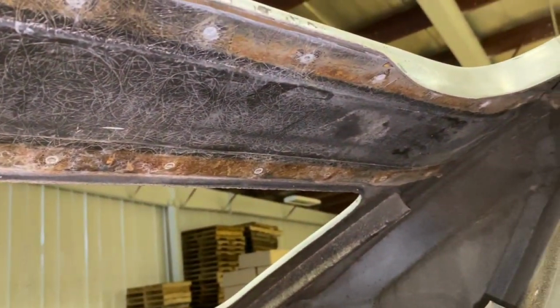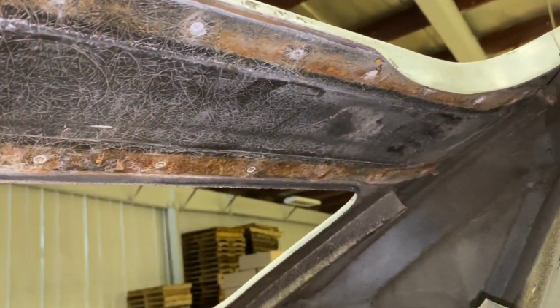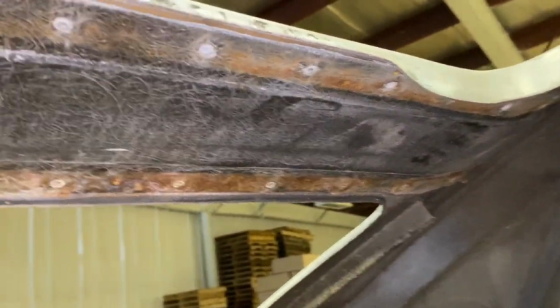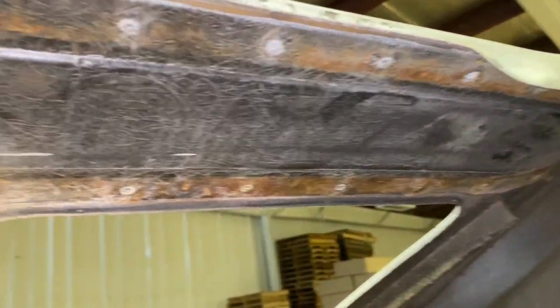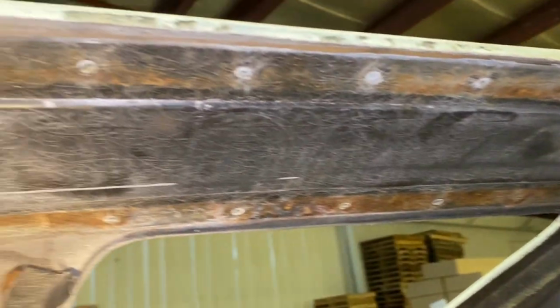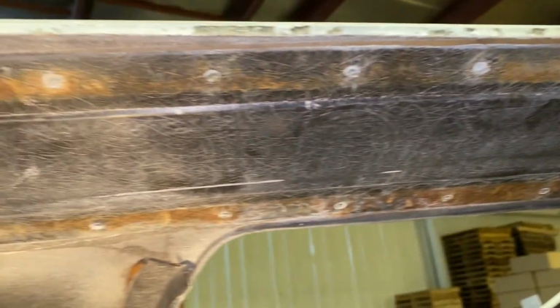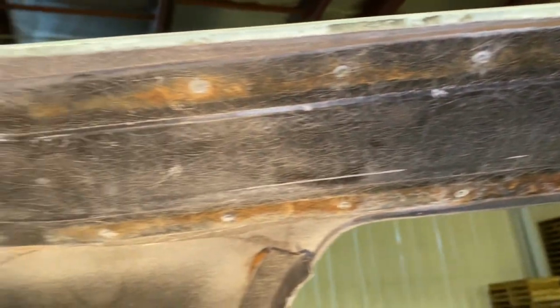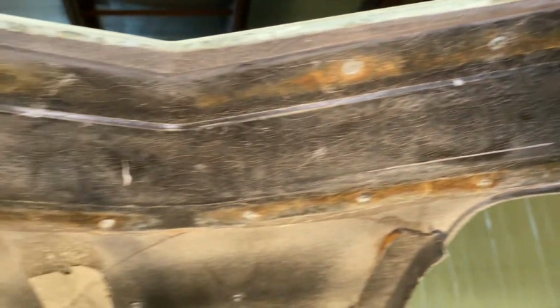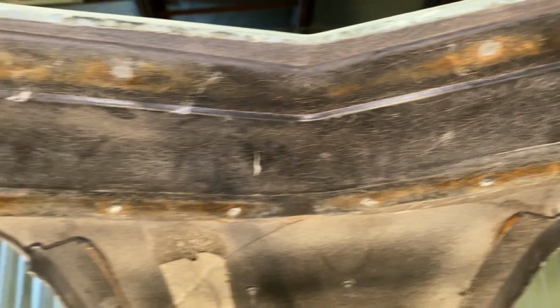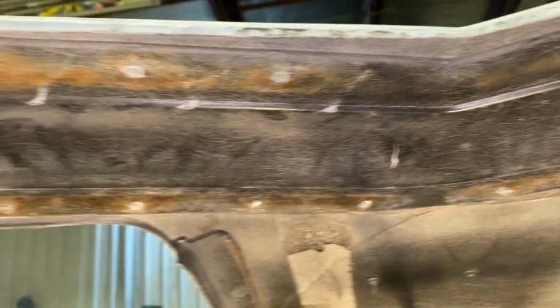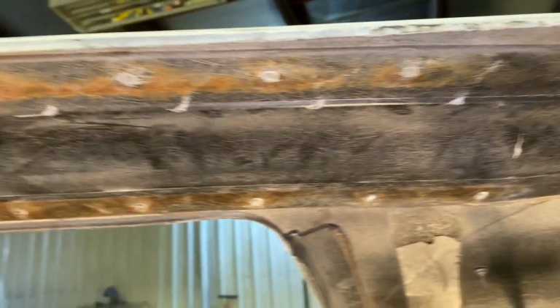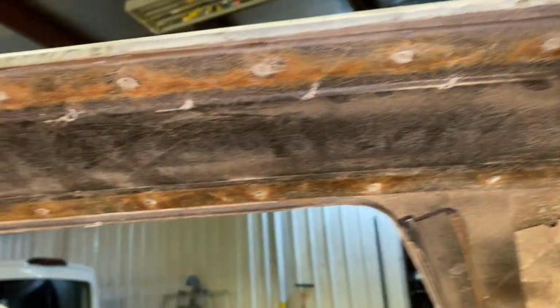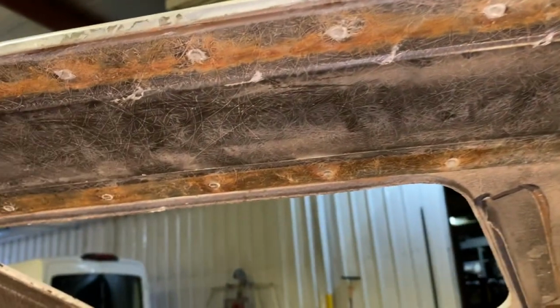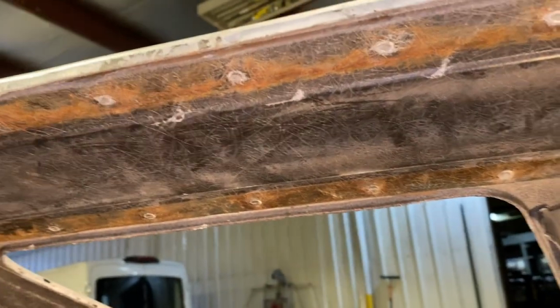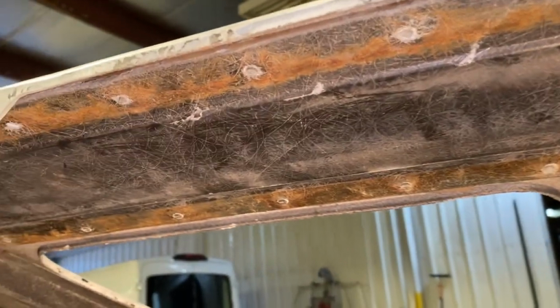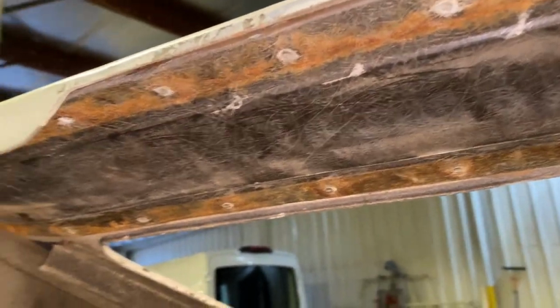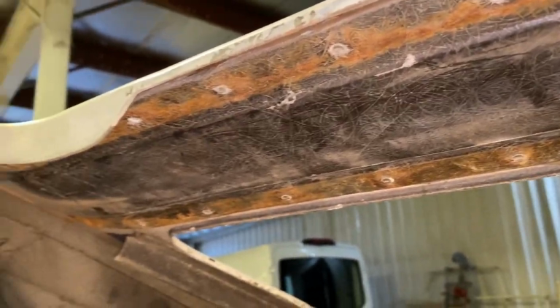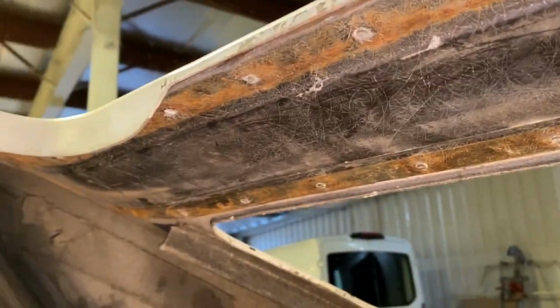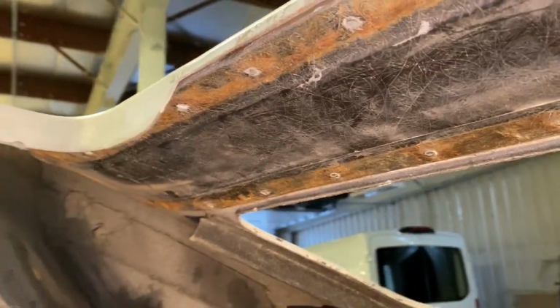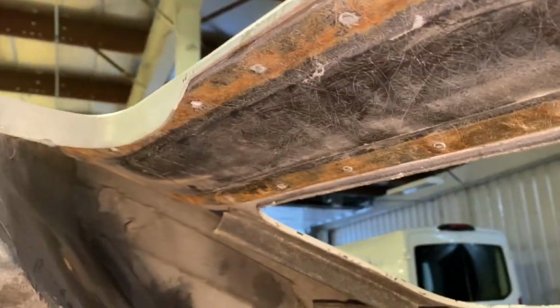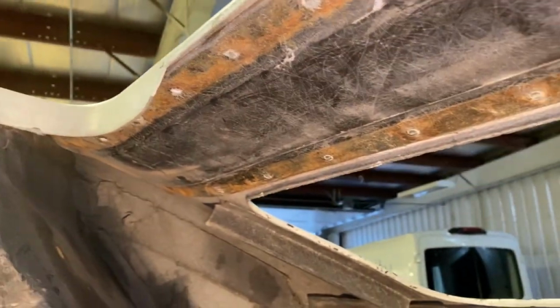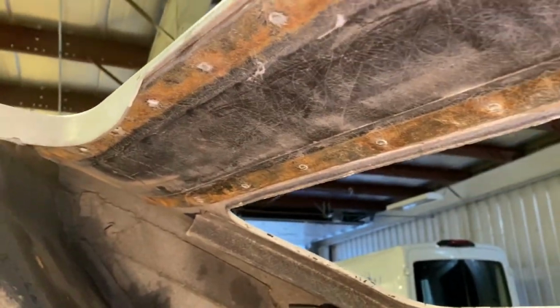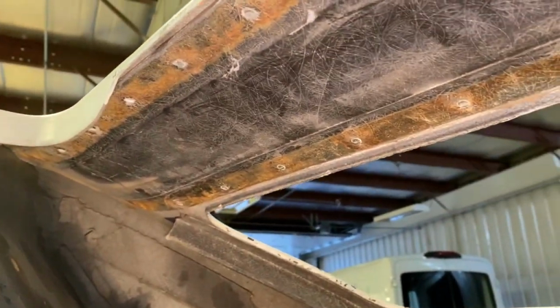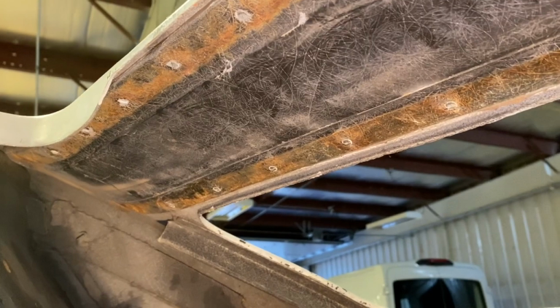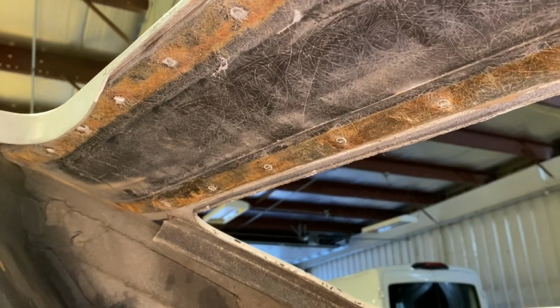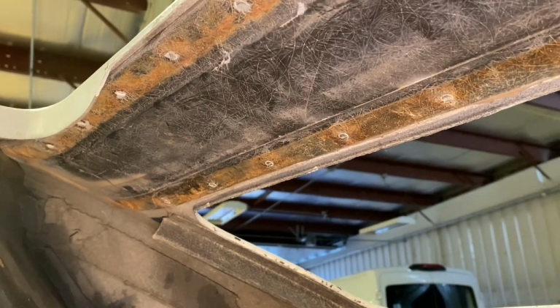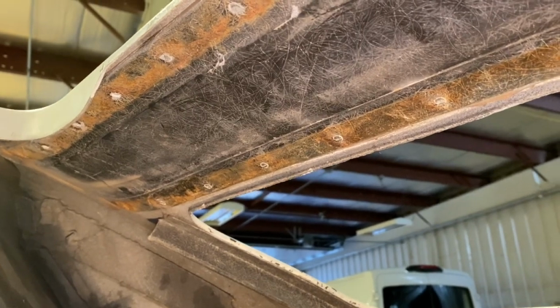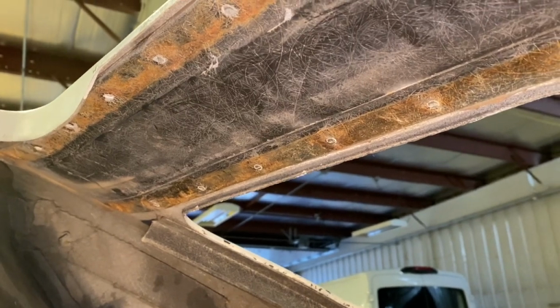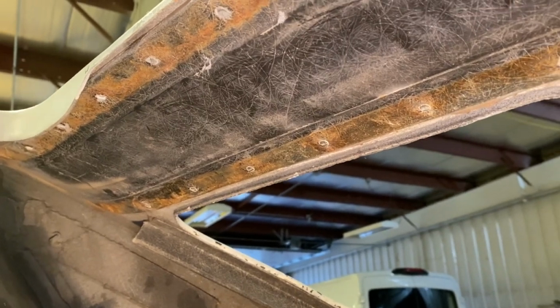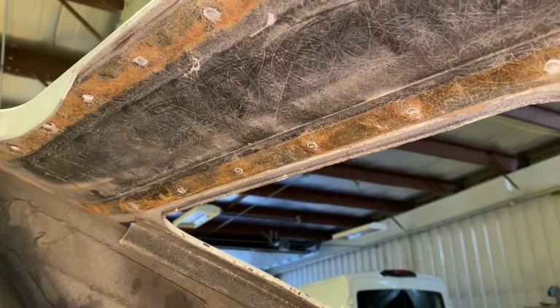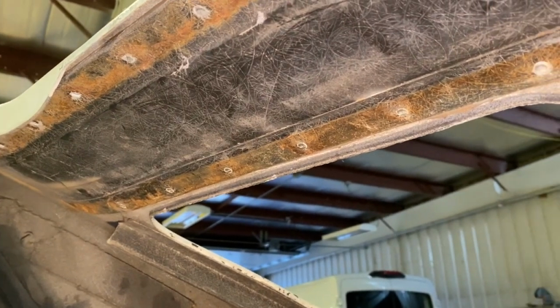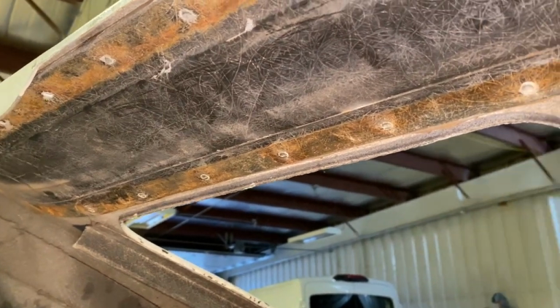The header bar is completely out. The tops of the rivets are still in there, so I'll have to dig those out next.